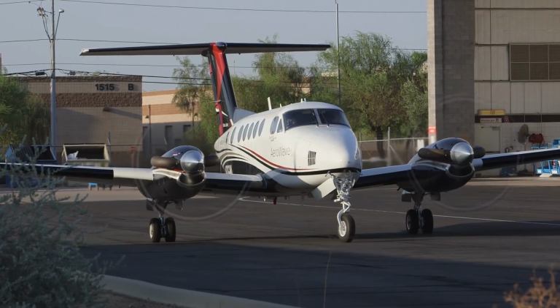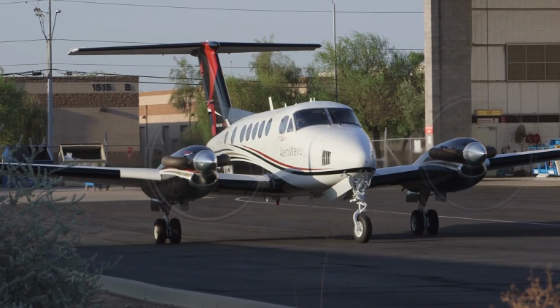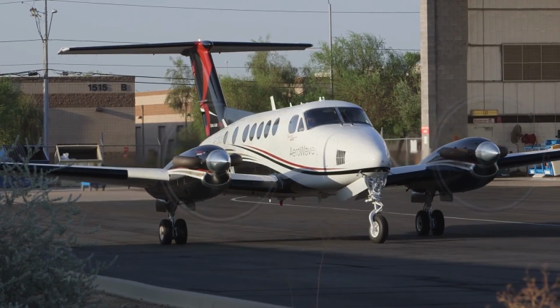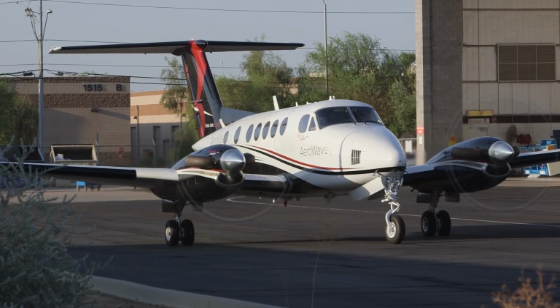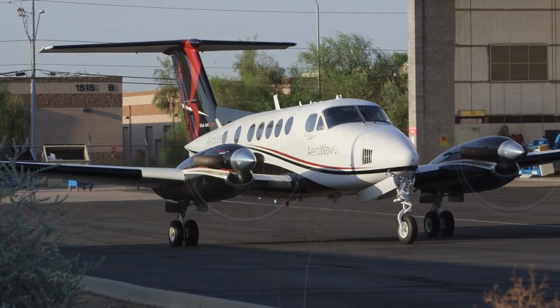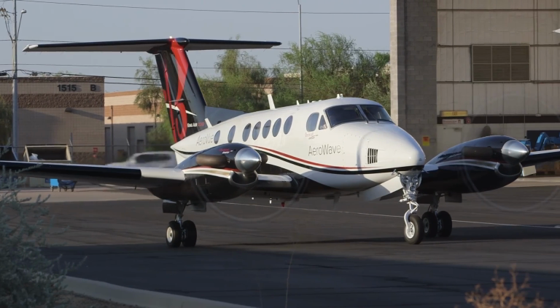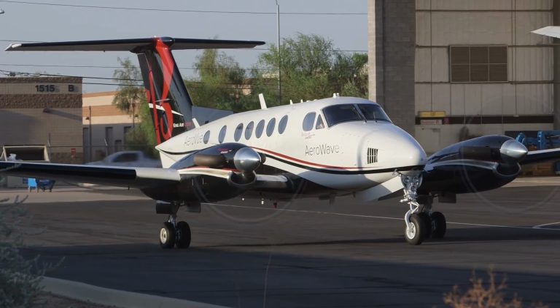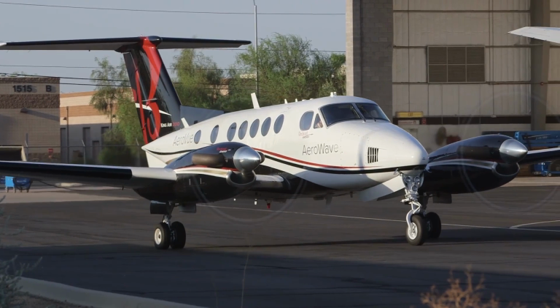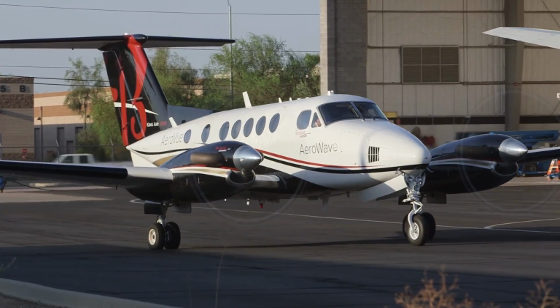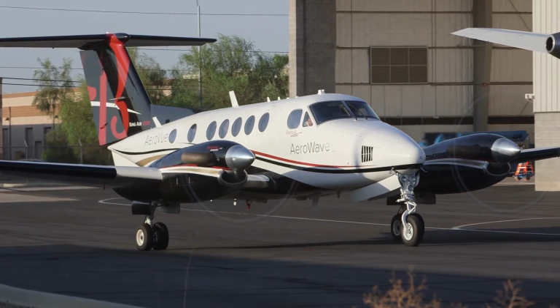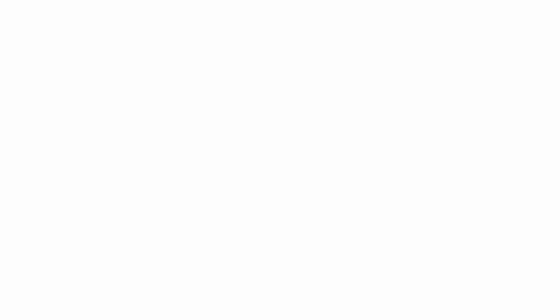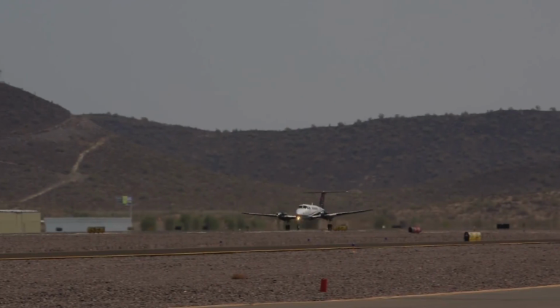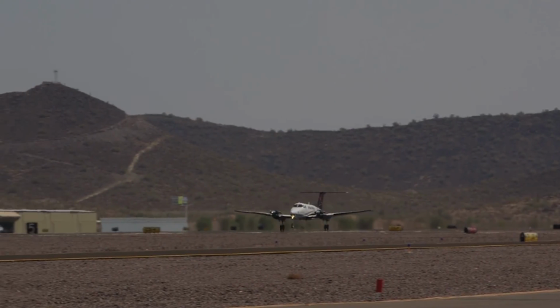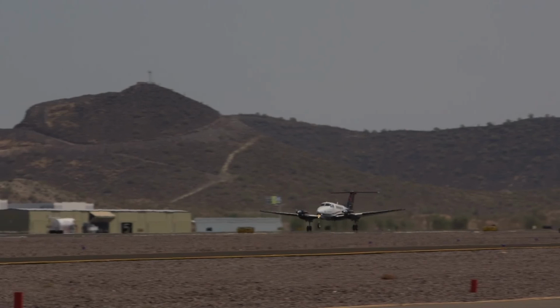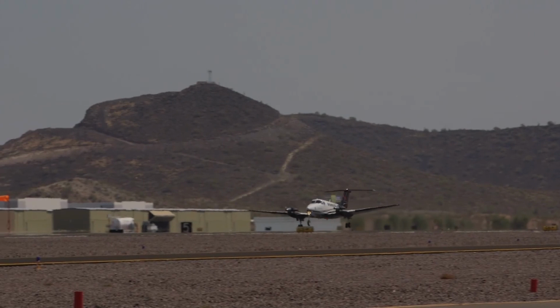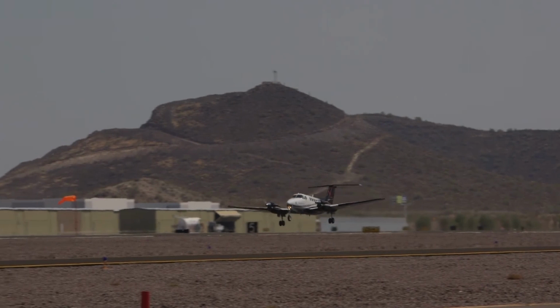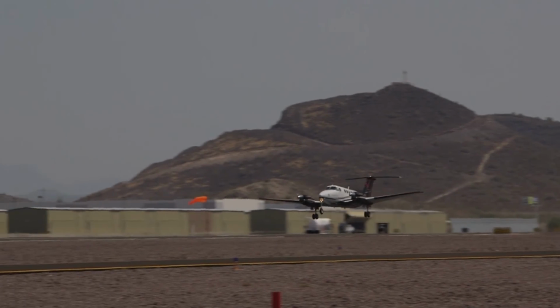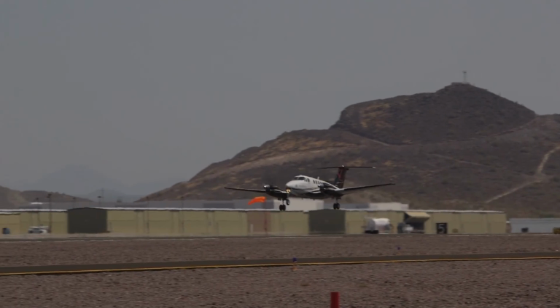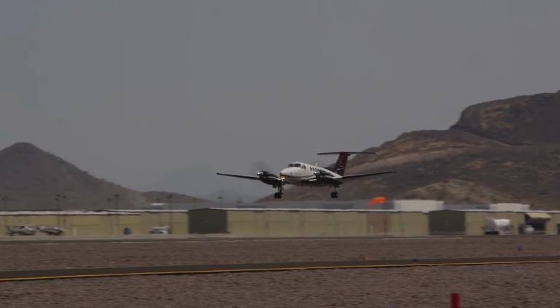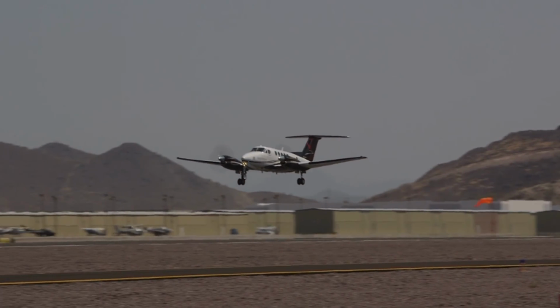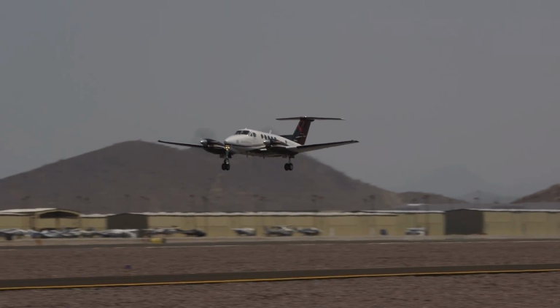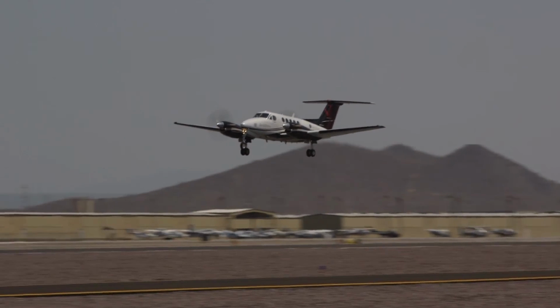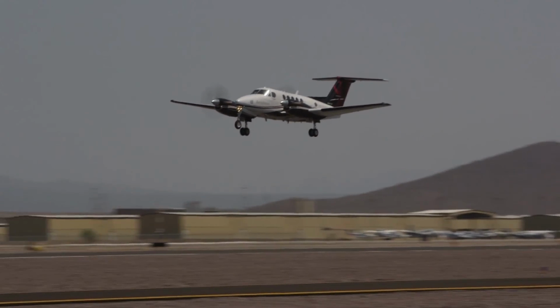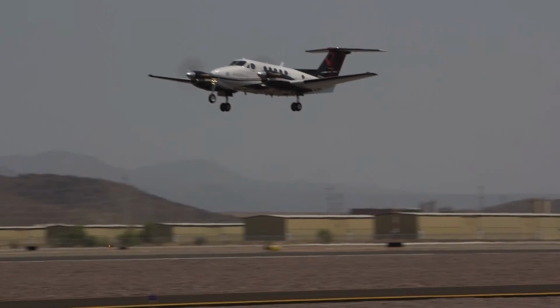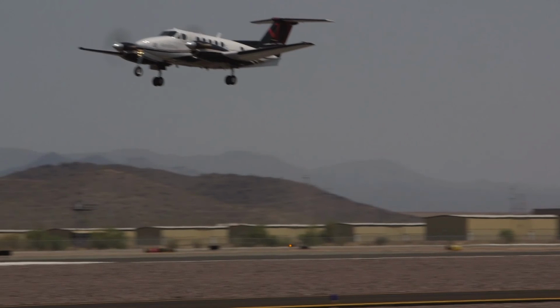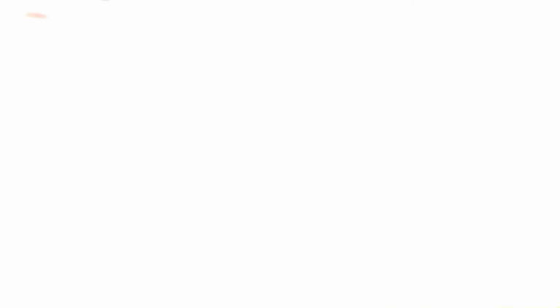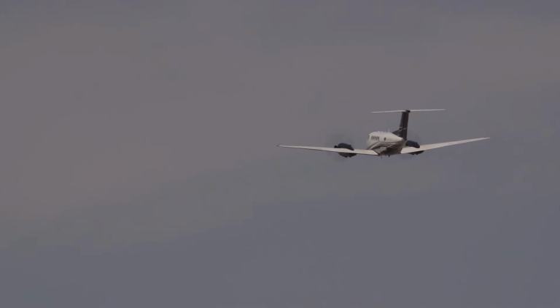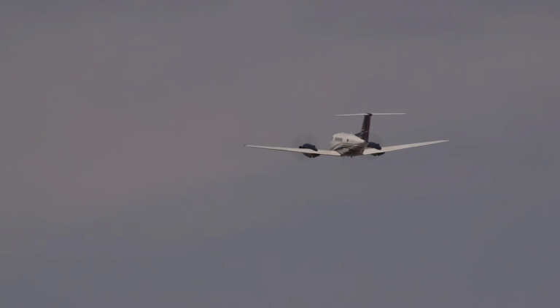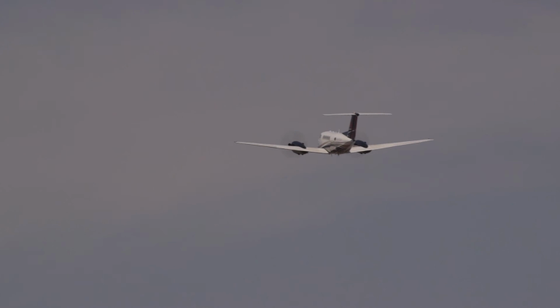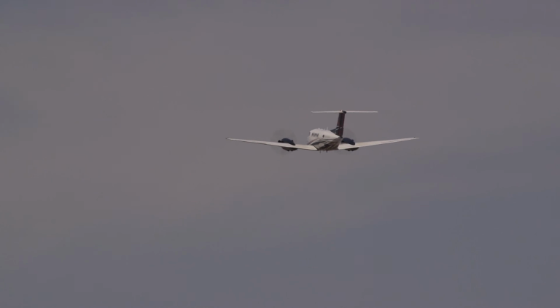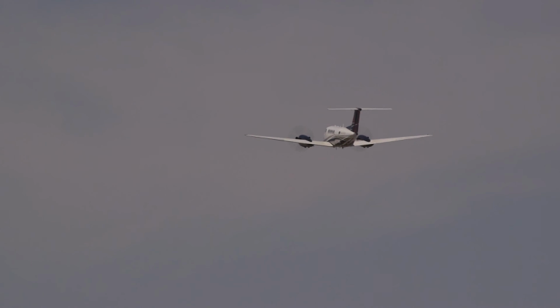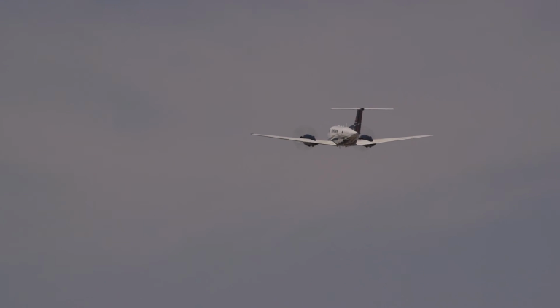Incorporating proven Honeywell technology with an intuitive operating system, AeroVue provides King Air operators with a new generation of capability for their aircraft. Visit BendixKing.com for more information.